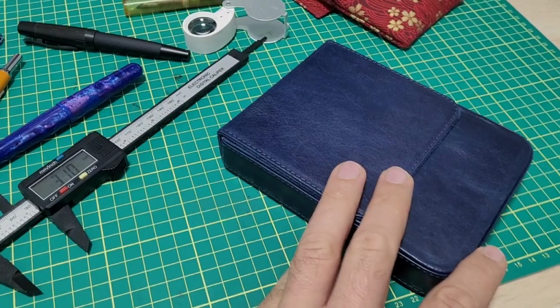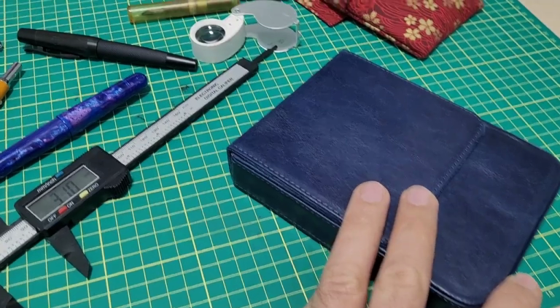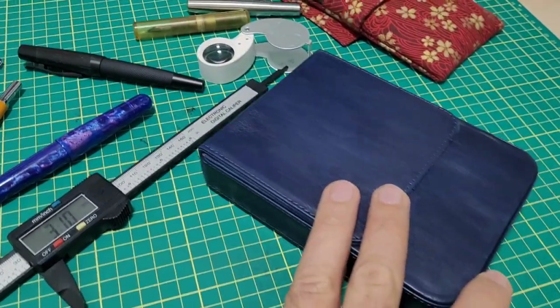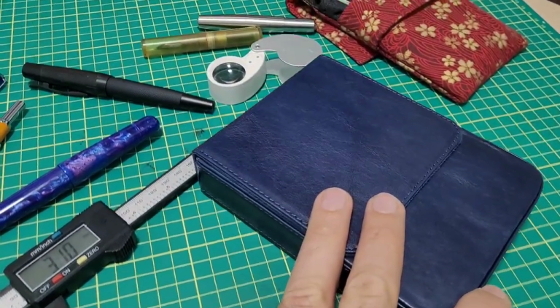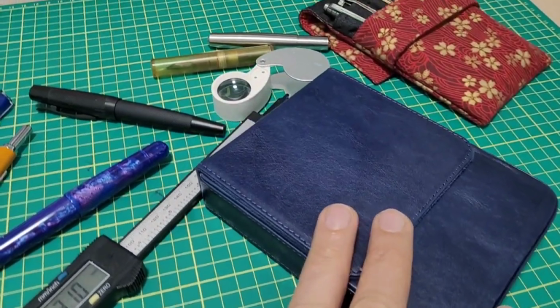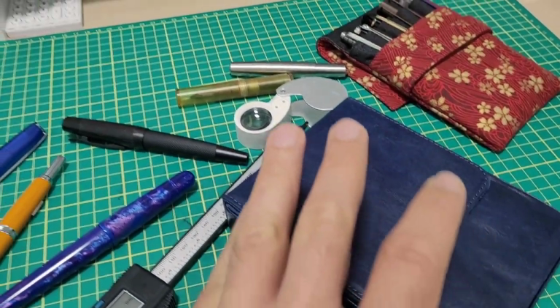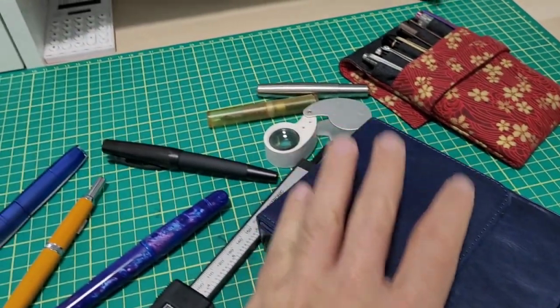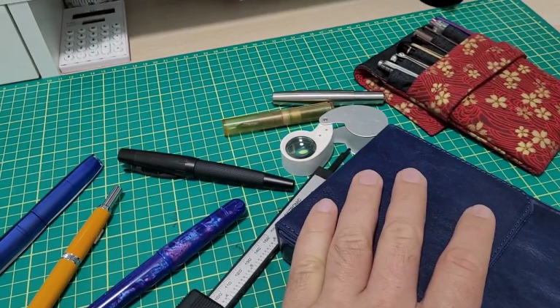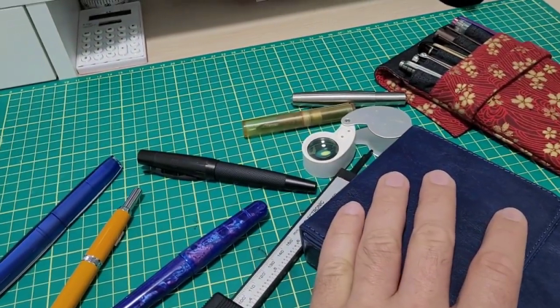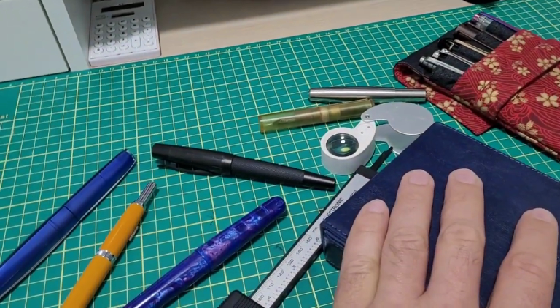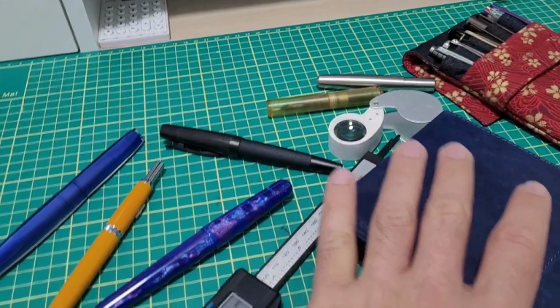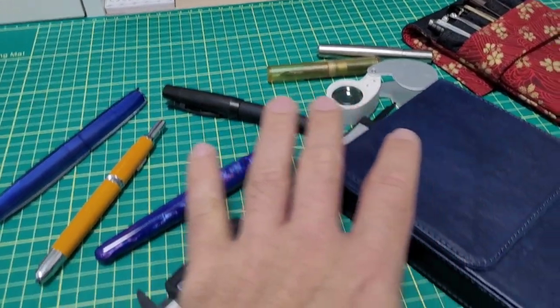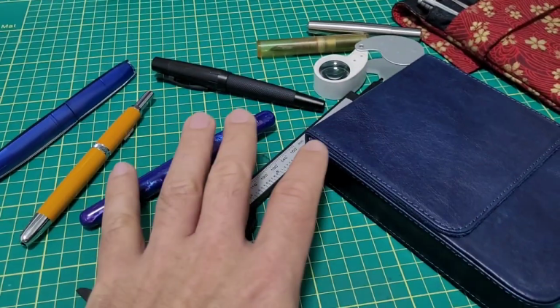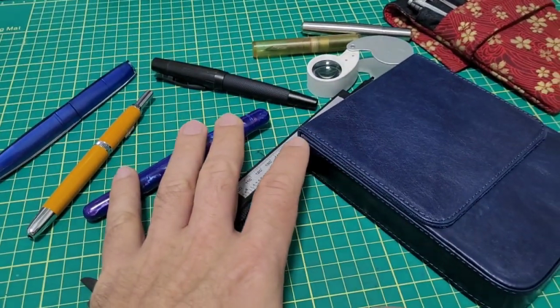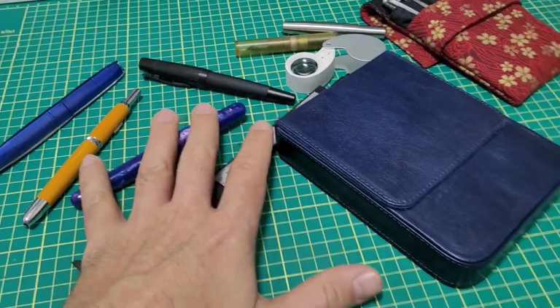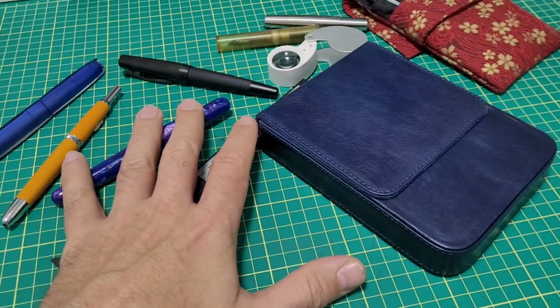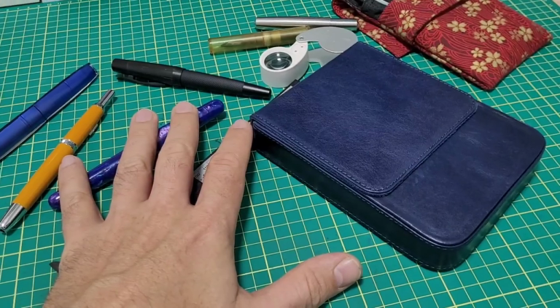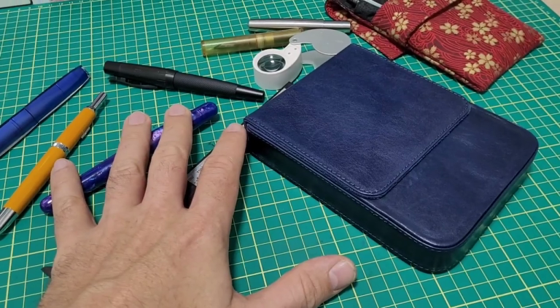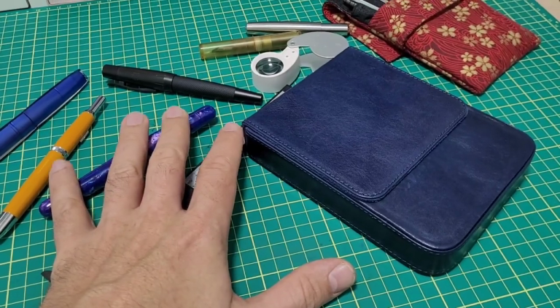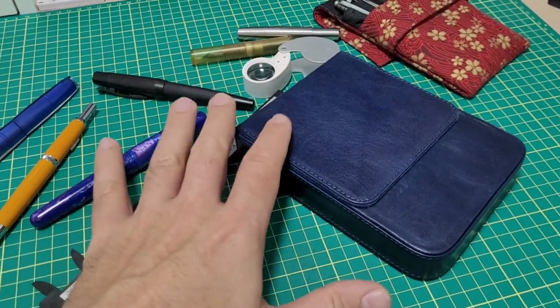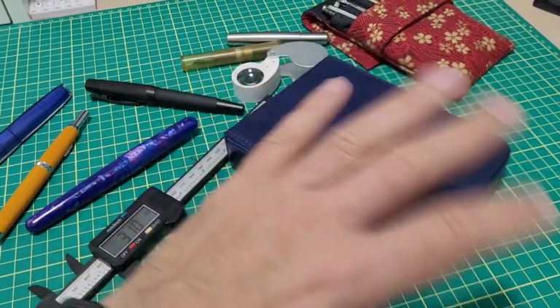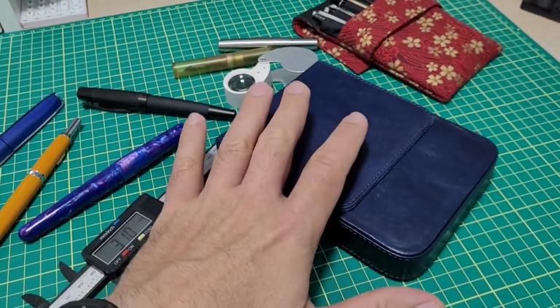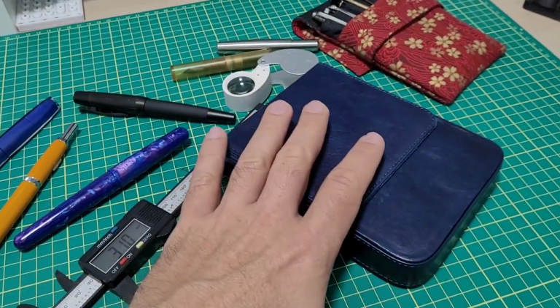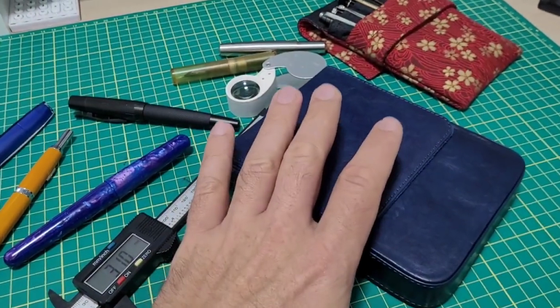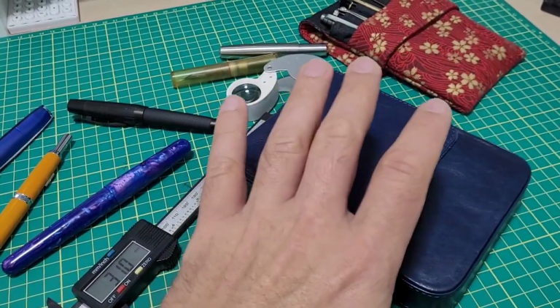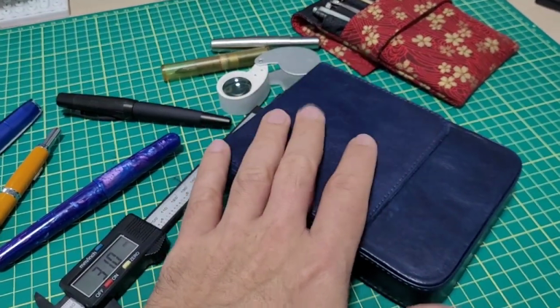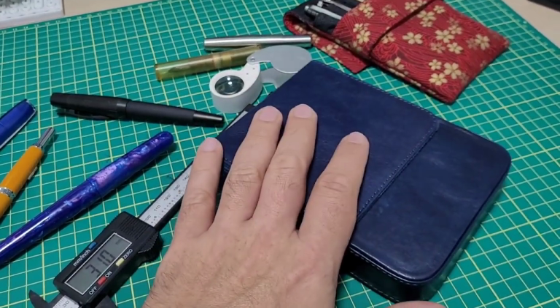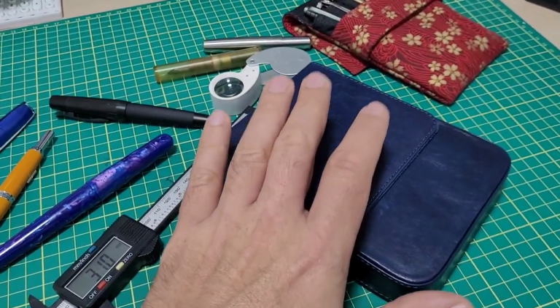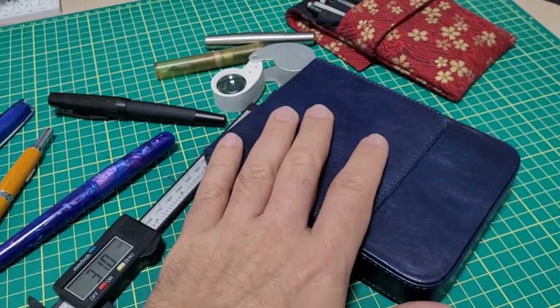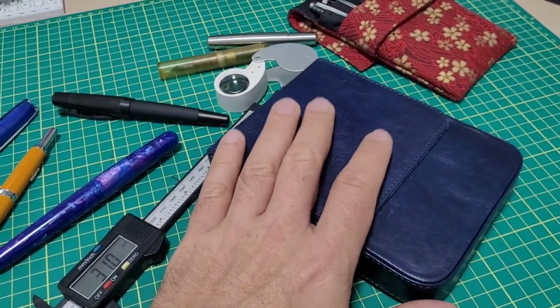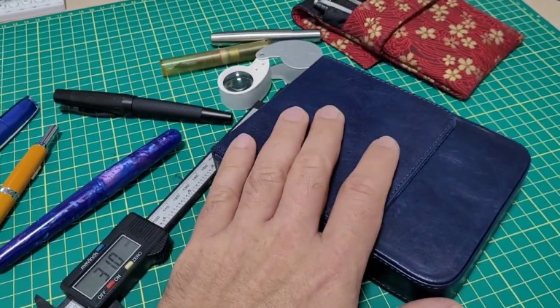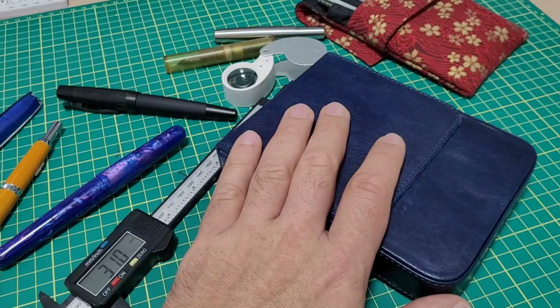Hey, it's Doodlebutt and I'm super excited to get this process started. Something I've been wanting to do for a long time and share it with you — making my own fountain pen.